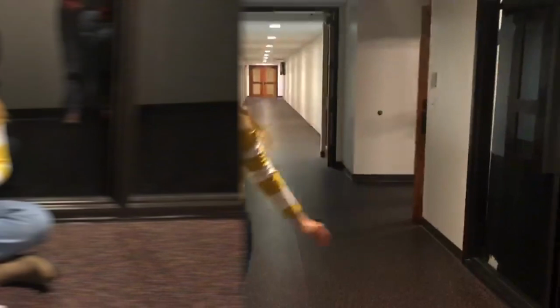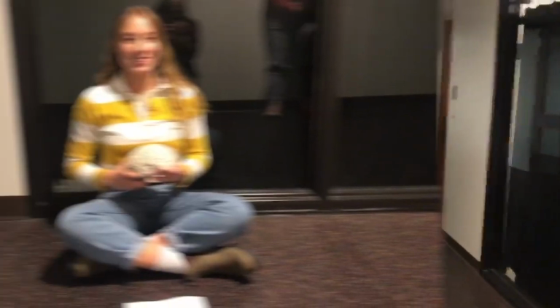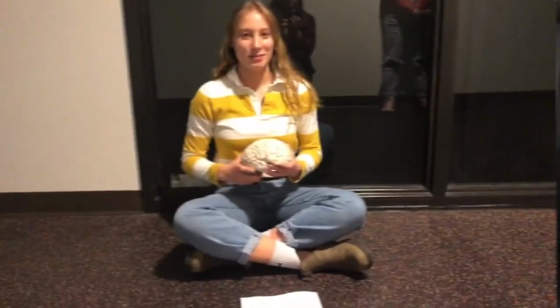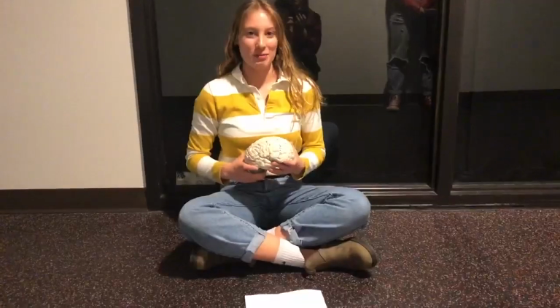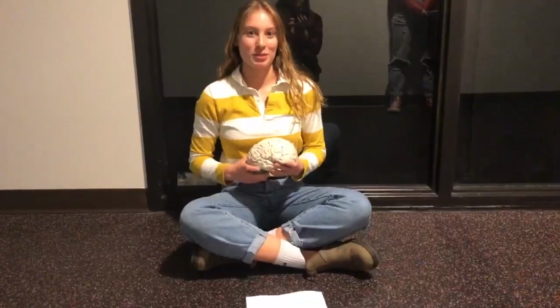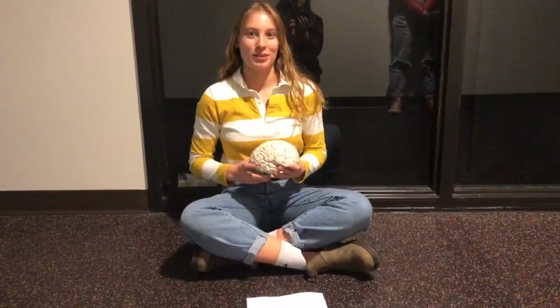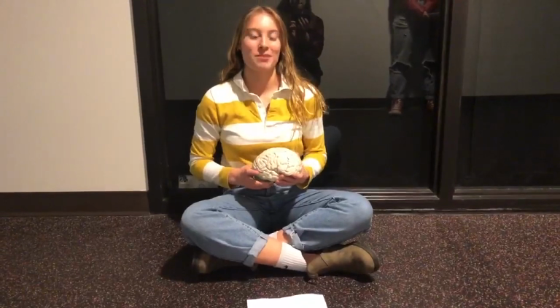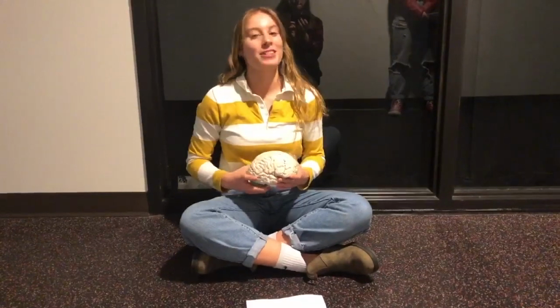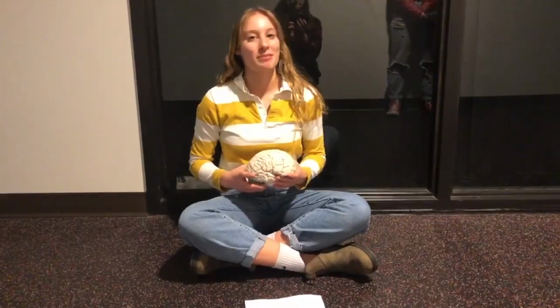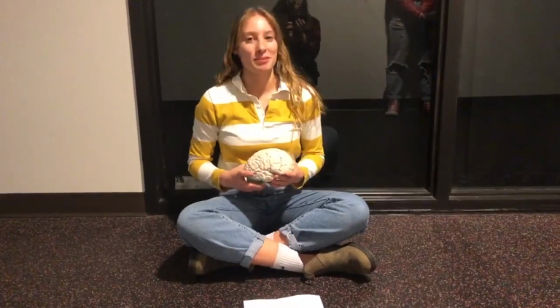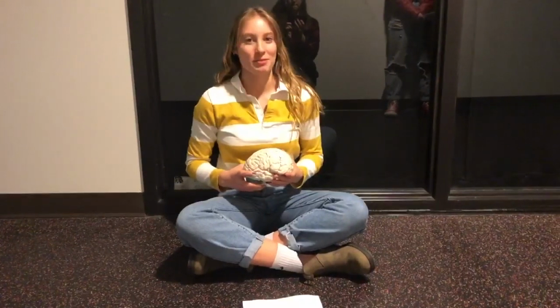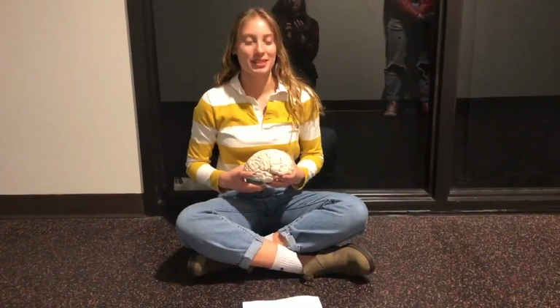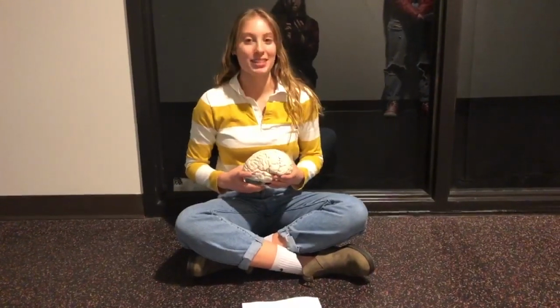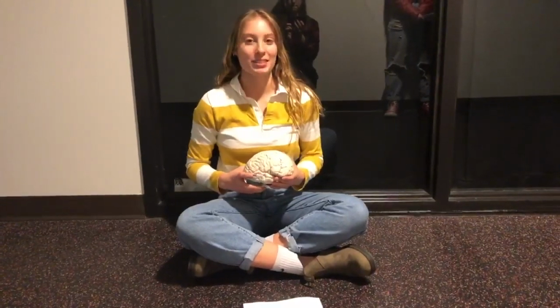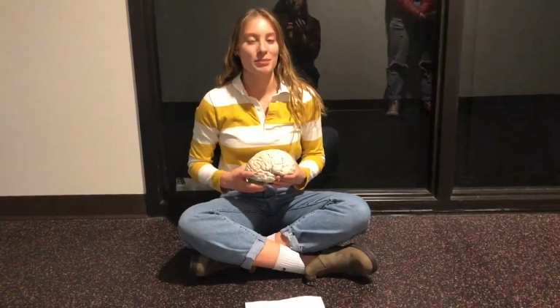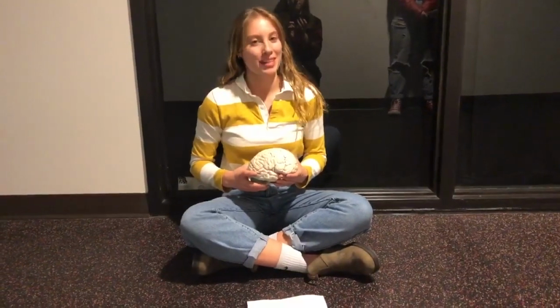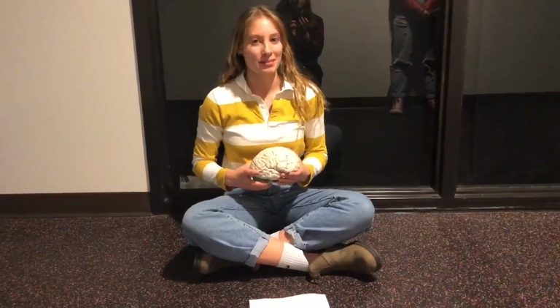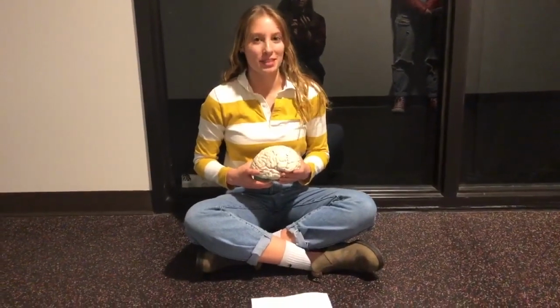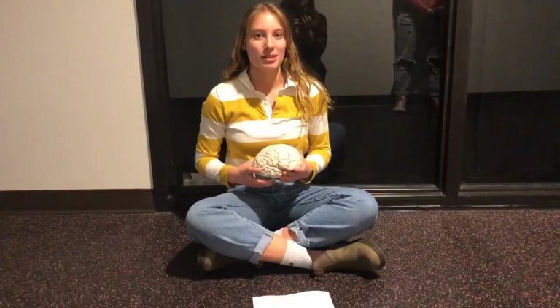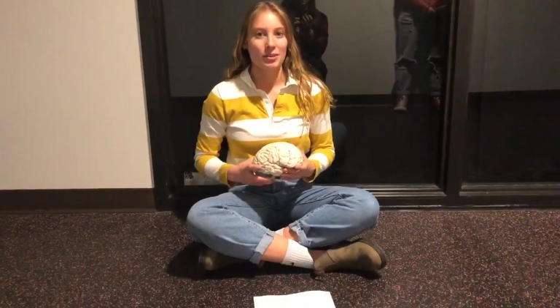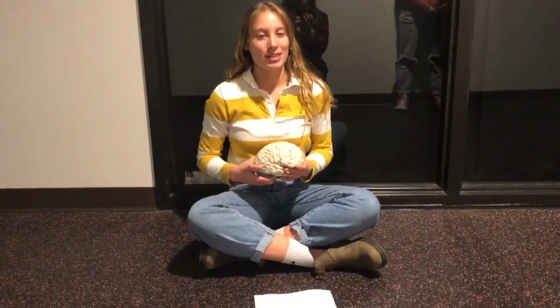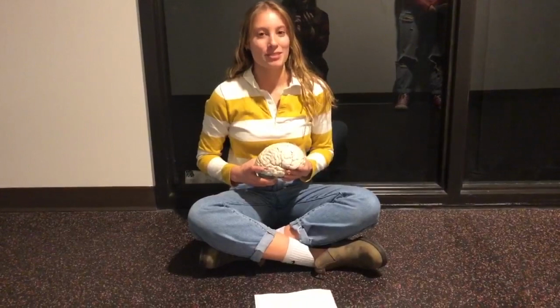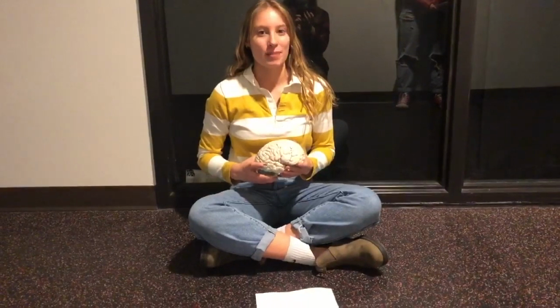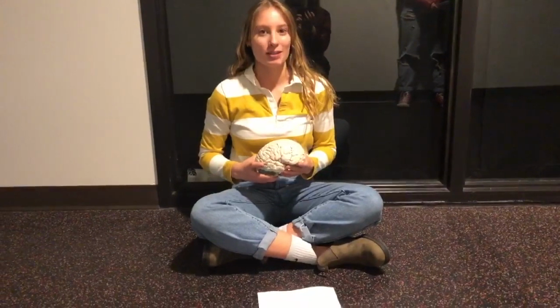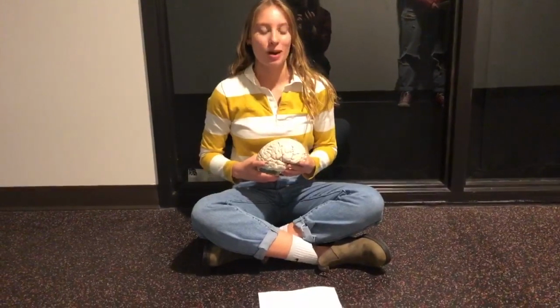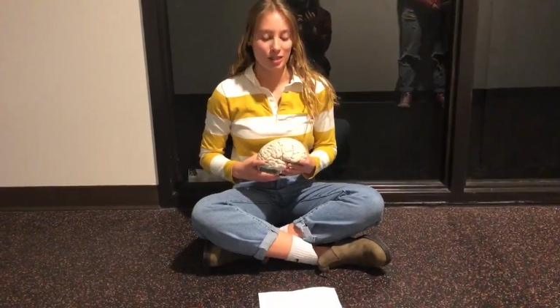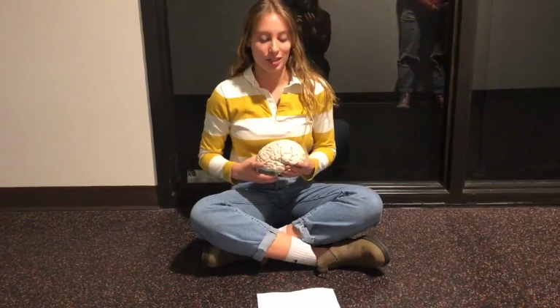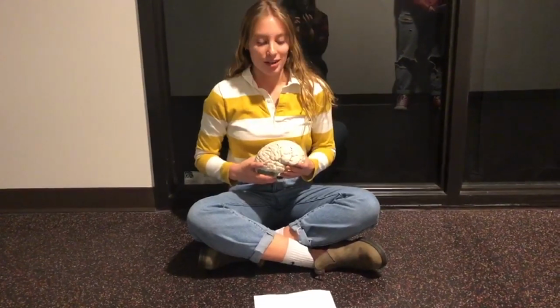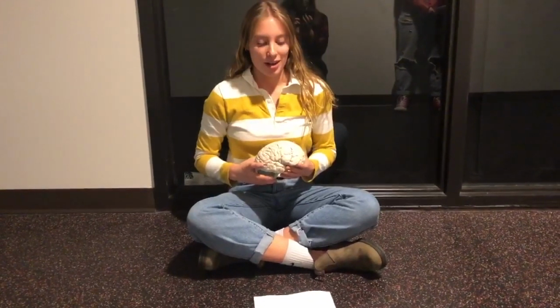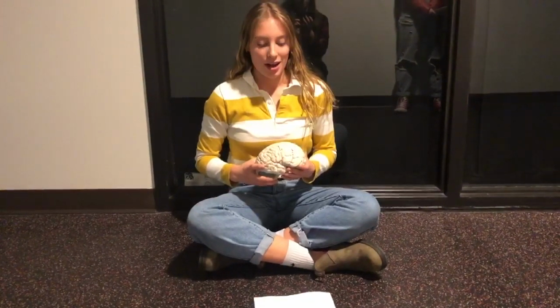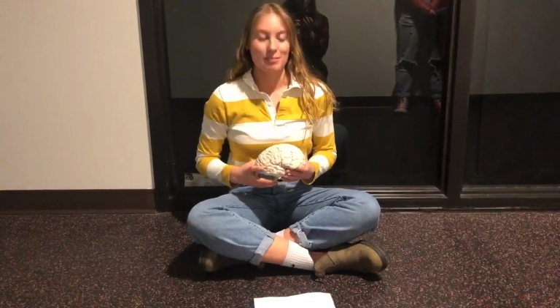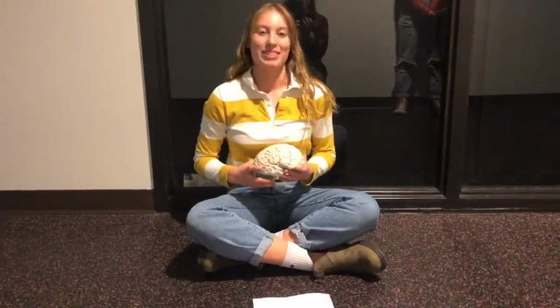The cerebellum helps cultivate voluntary movements. This includes, but is not limited to, coordination, balance, posture, and speech.